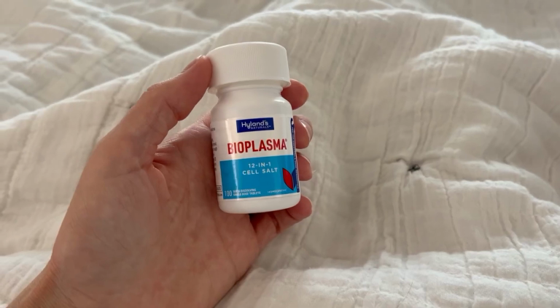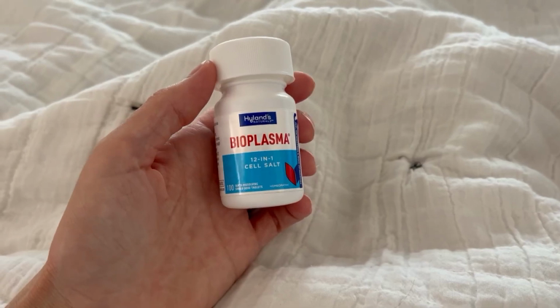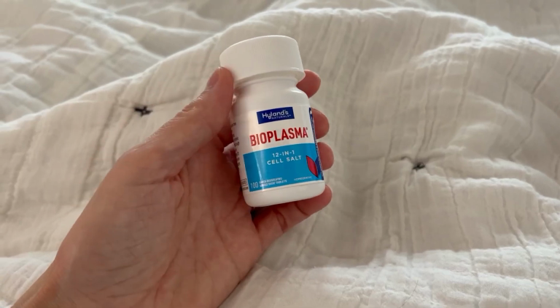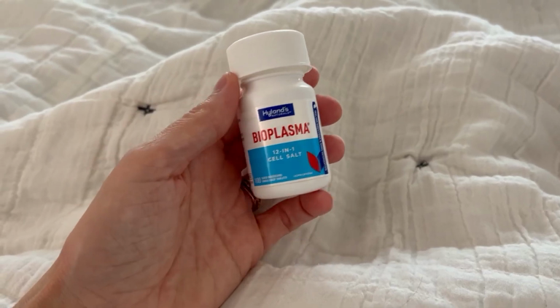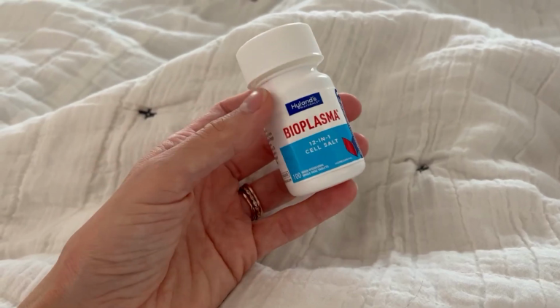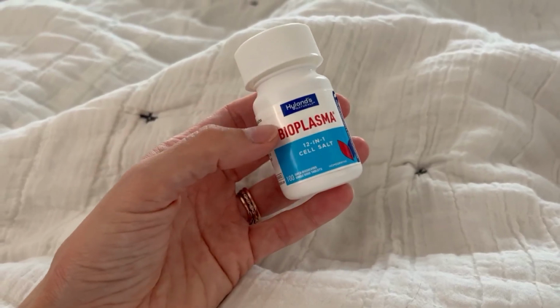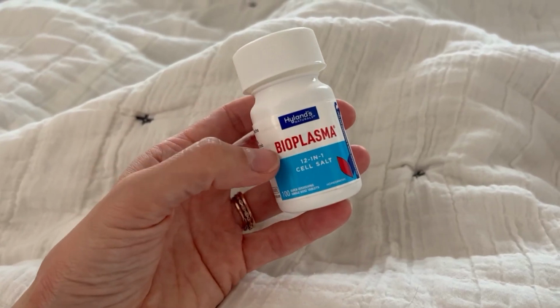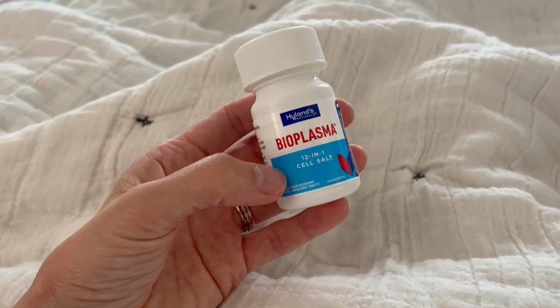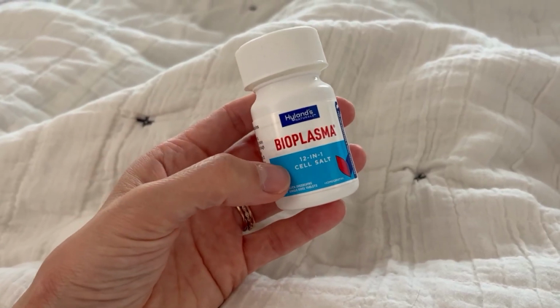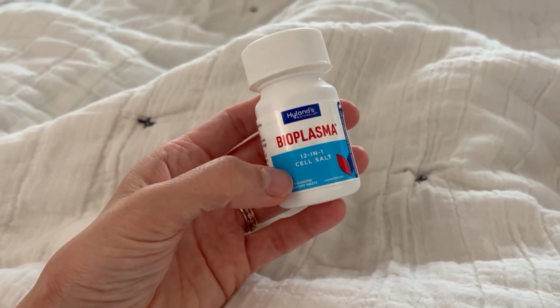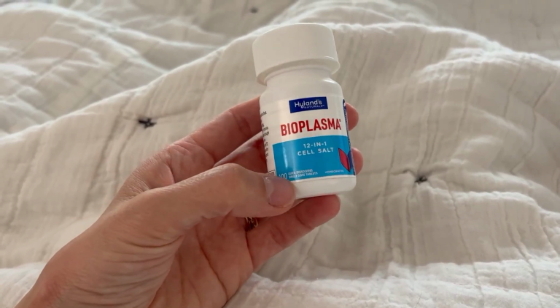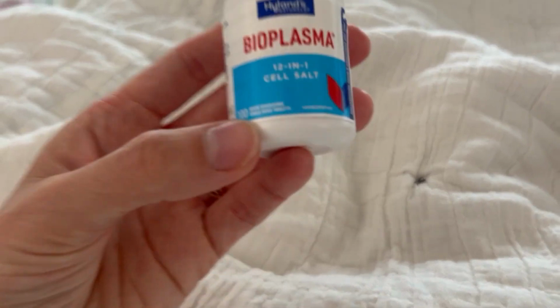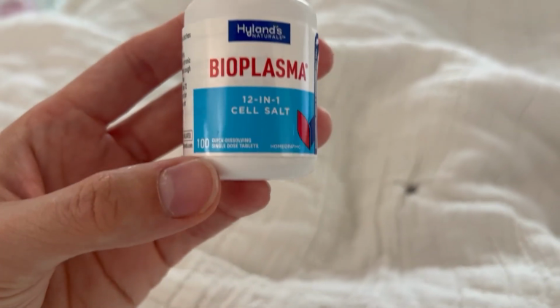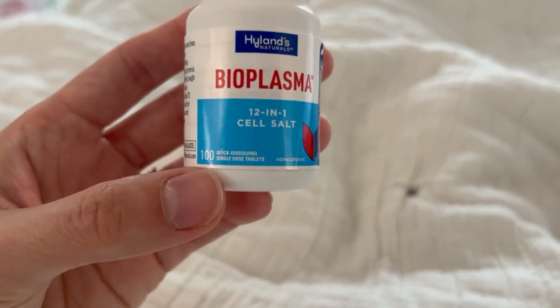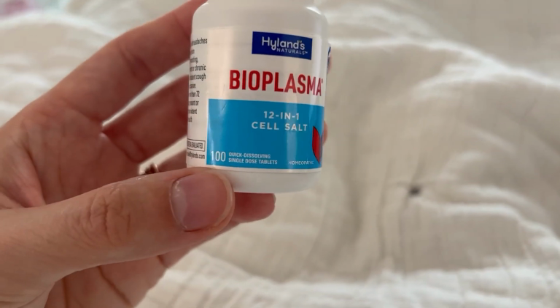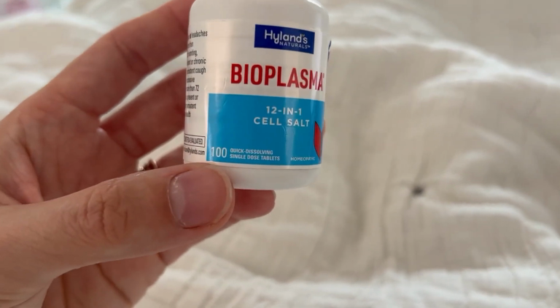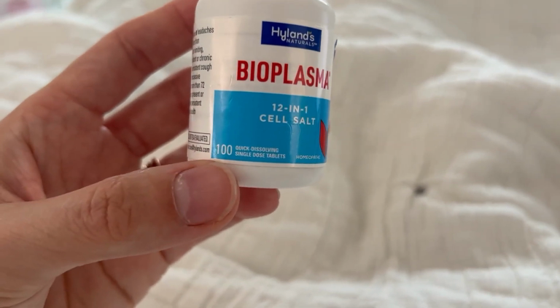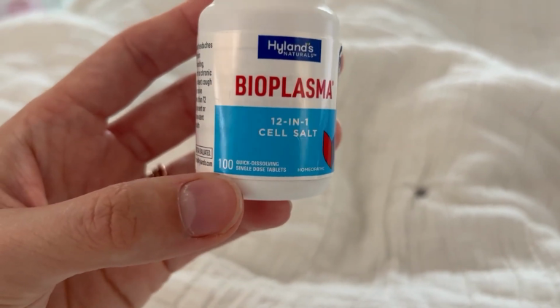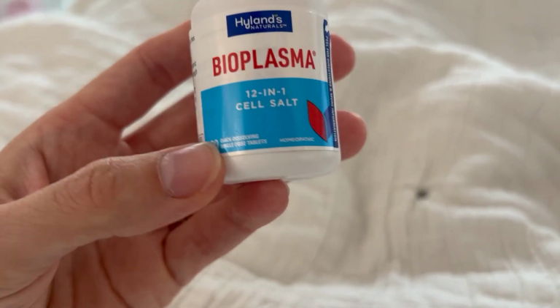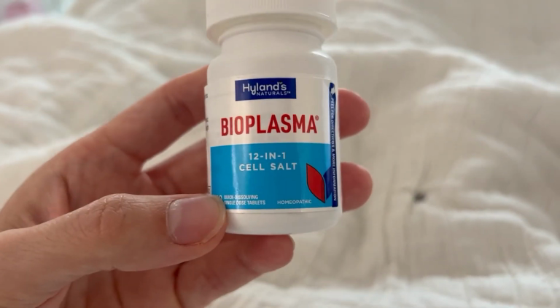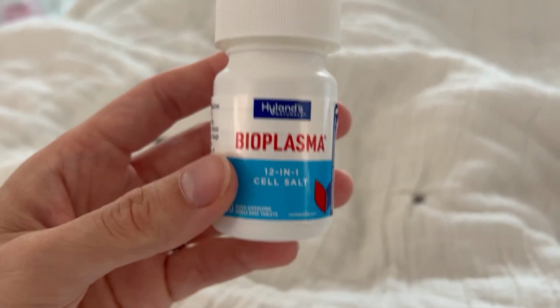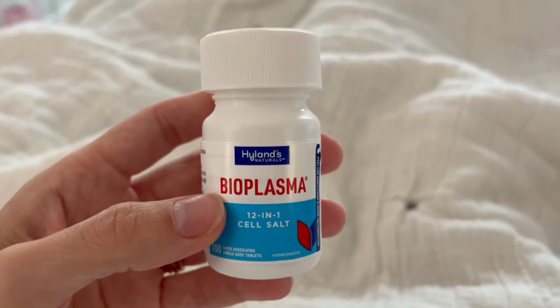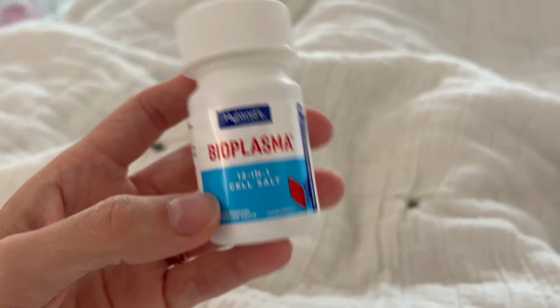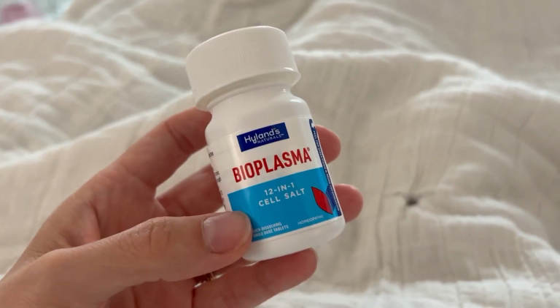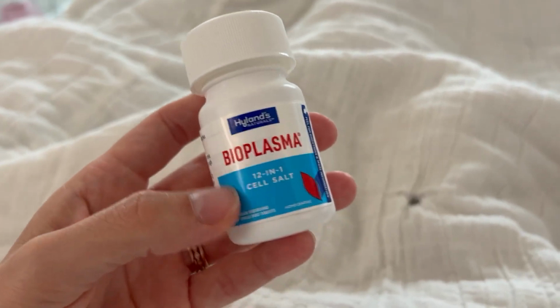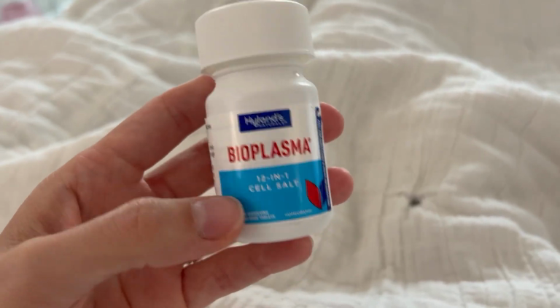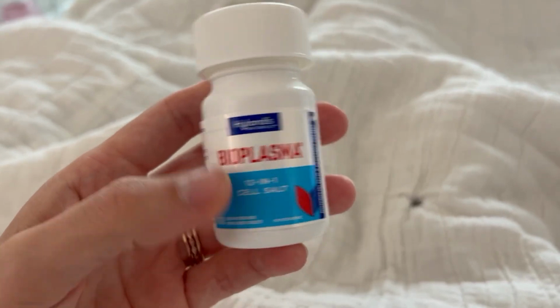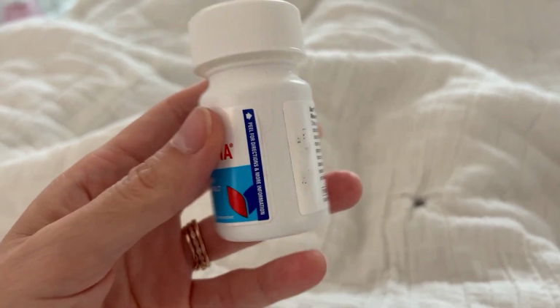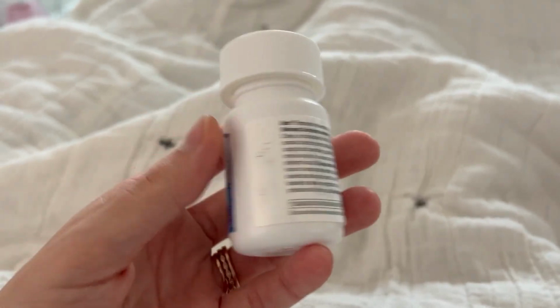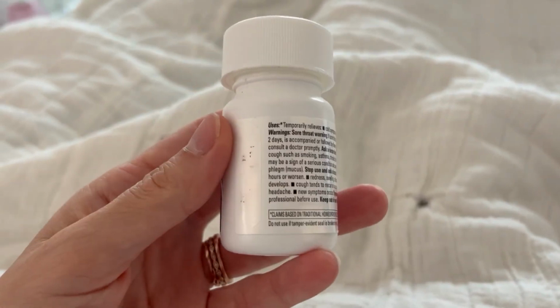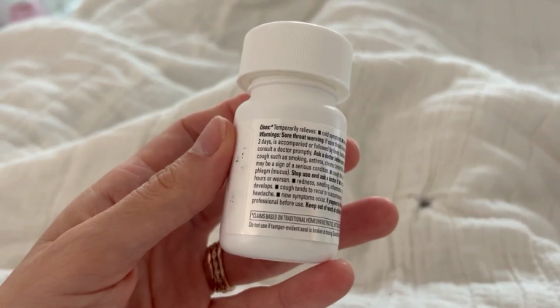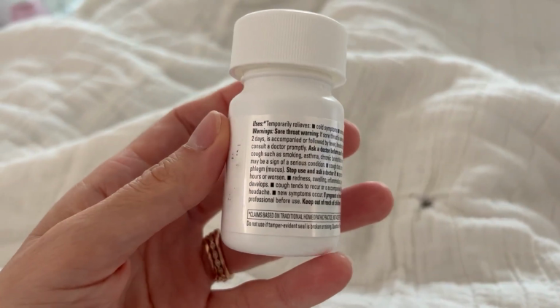Hey guys, it's Allison. Just want to take a second to go over this Hylands Bioplasma 12-in-1 Cell Salt. You get a hundred quick dissolving single-dose tablets. They are quick dissolving — you just put it on your tongue and that's it.